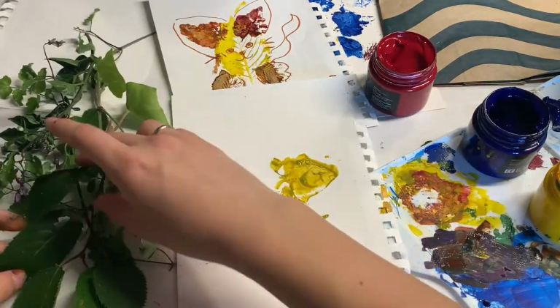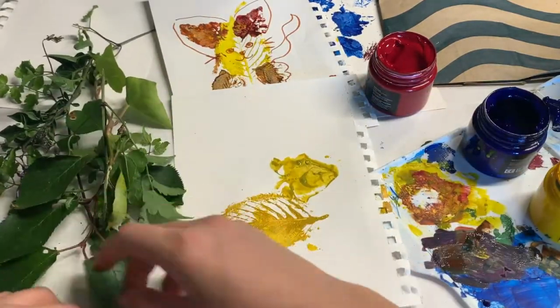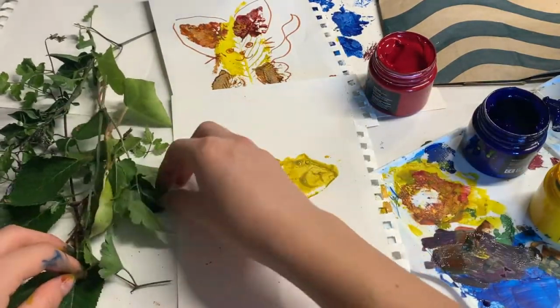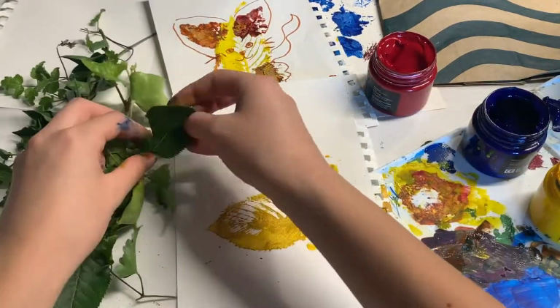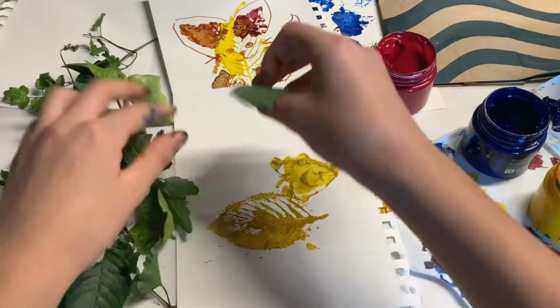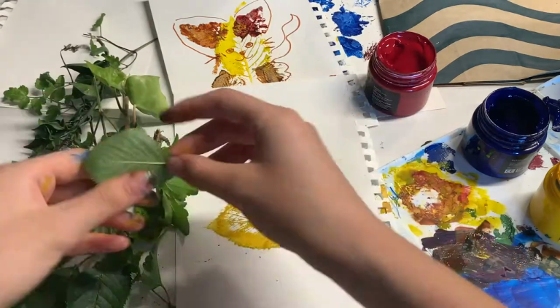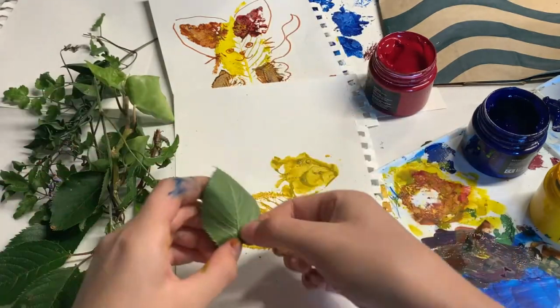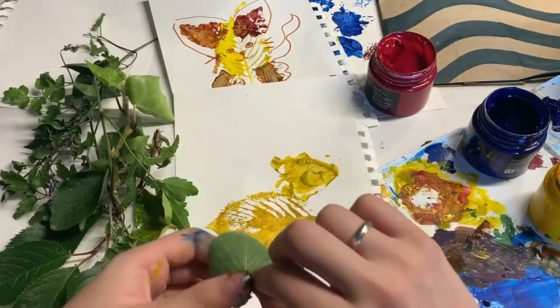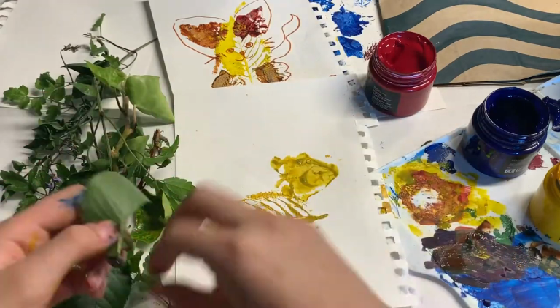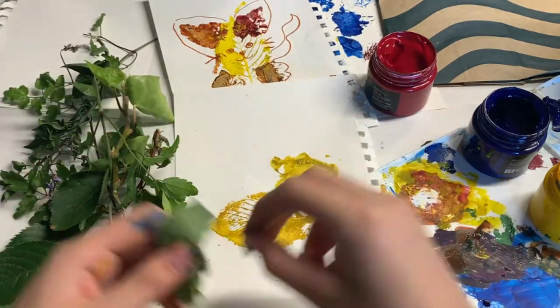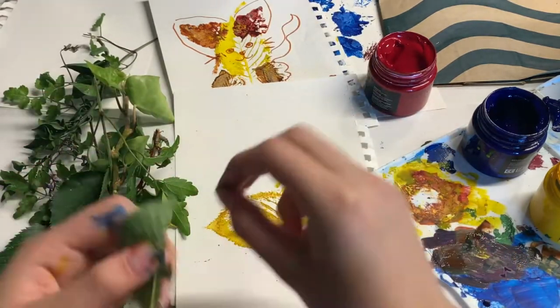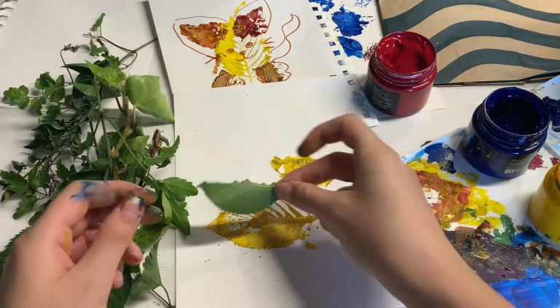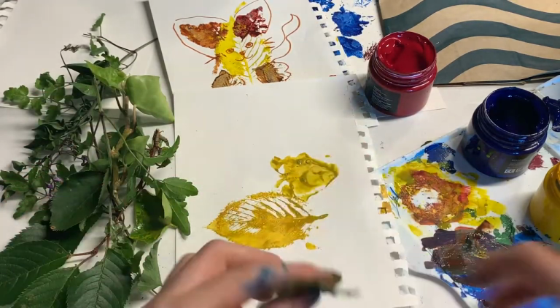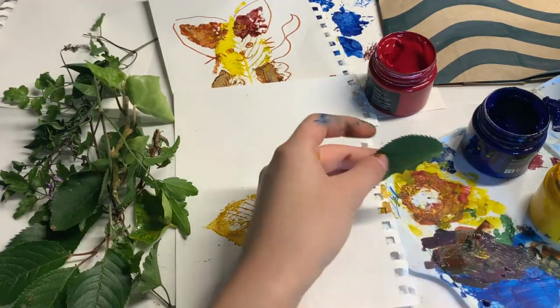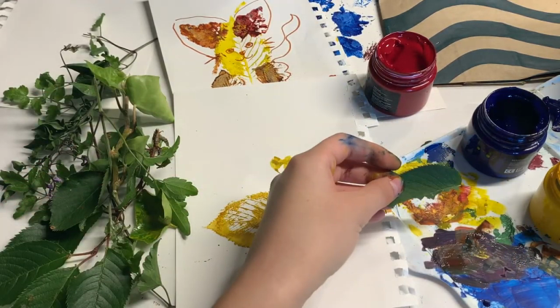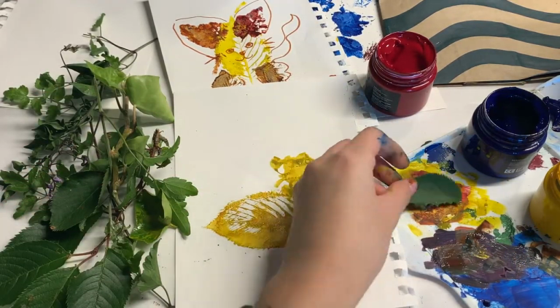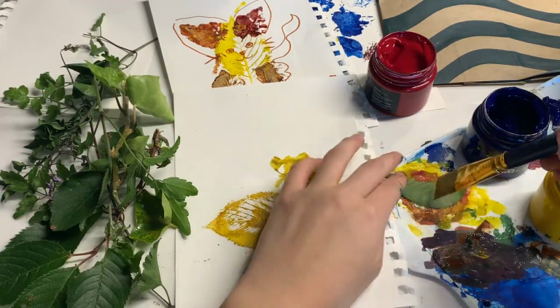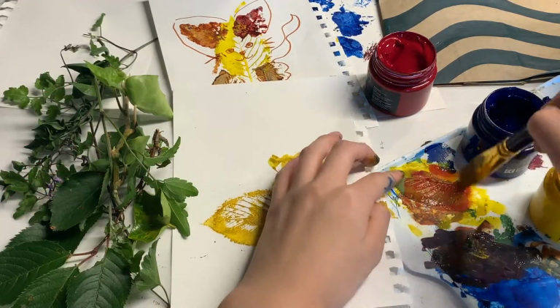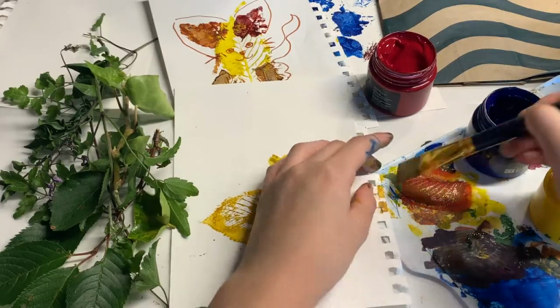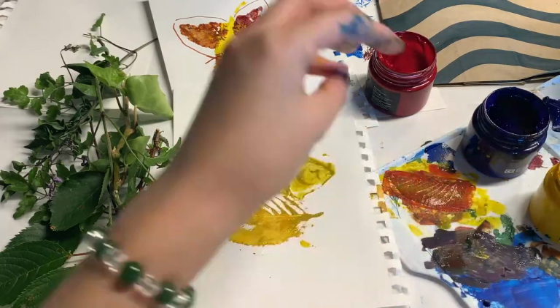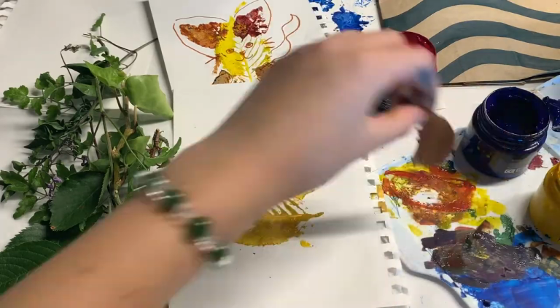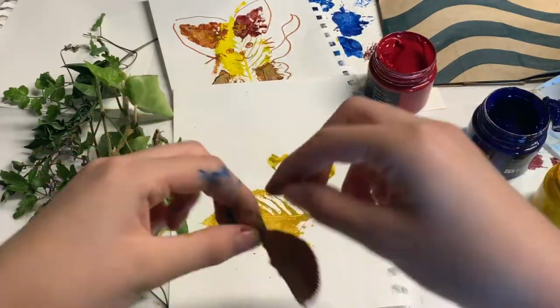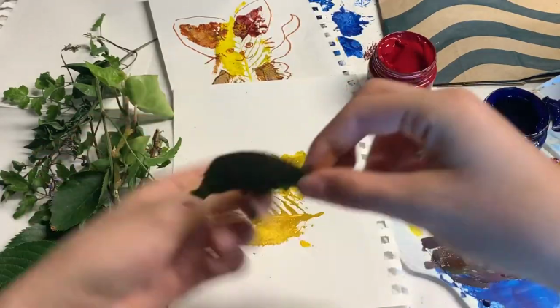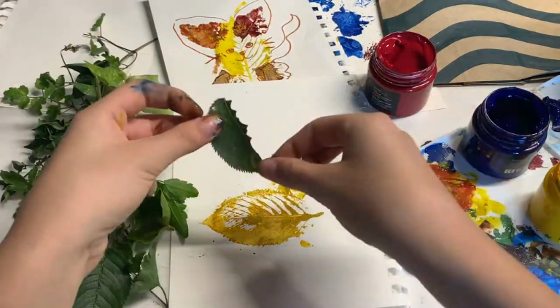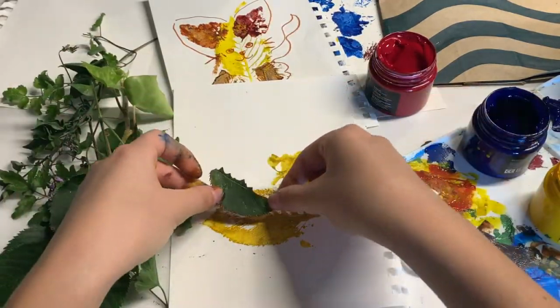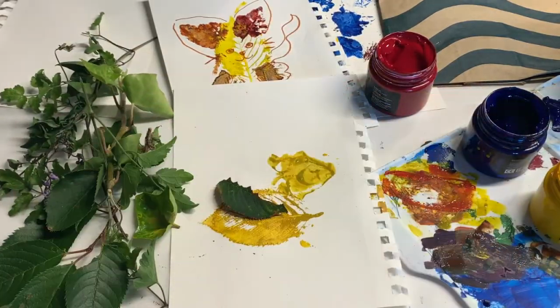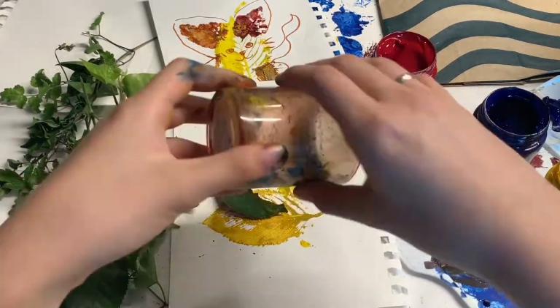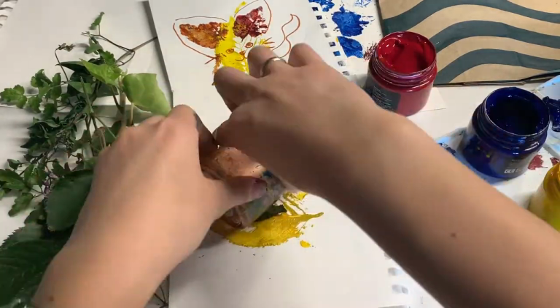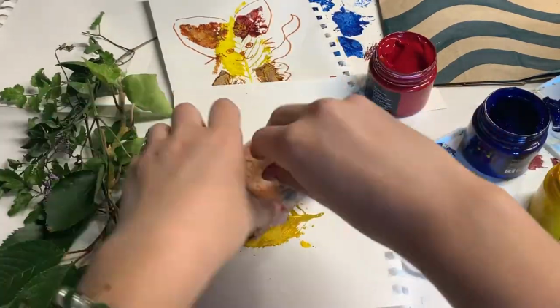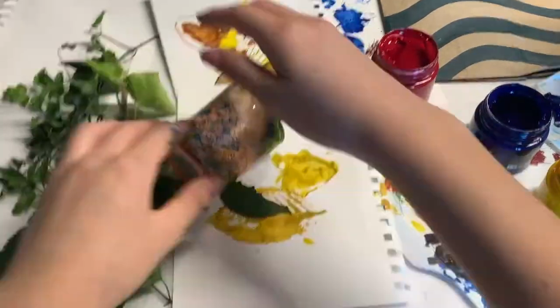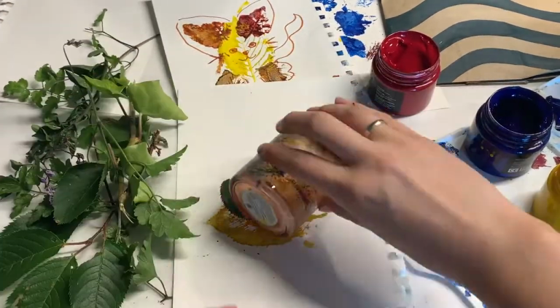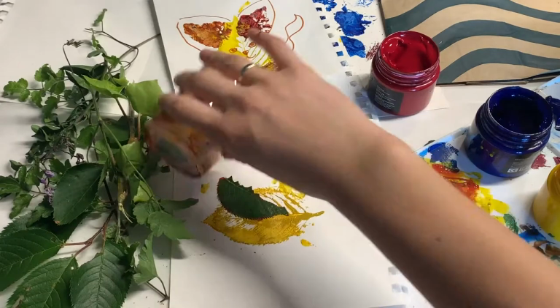To make a wing shape, I took another leaf about the same size and shape as the head and chose a slightly different color so that it would show up over the body. I placed it on the side of the body and stamped it.